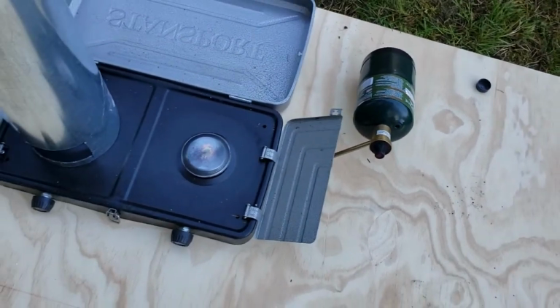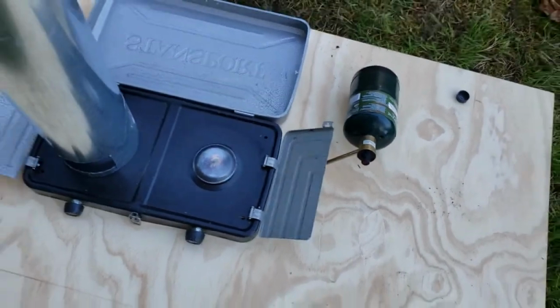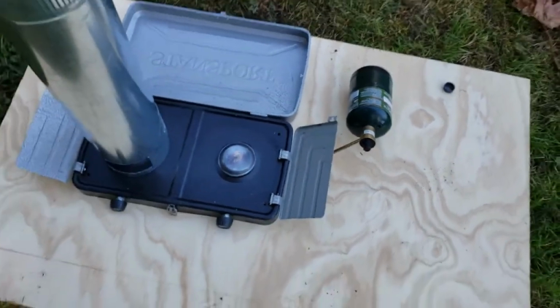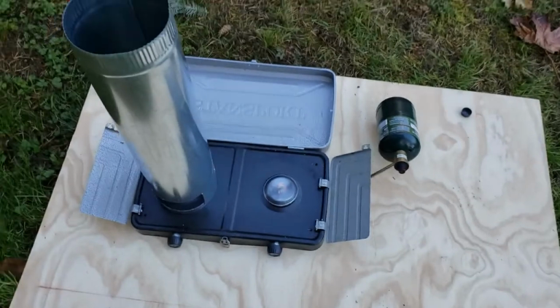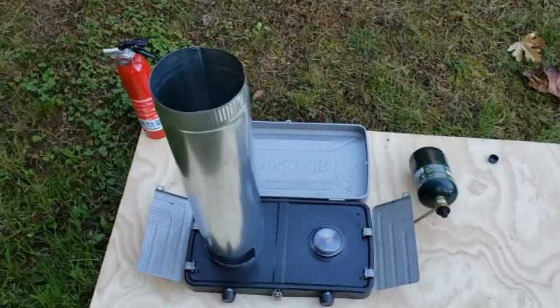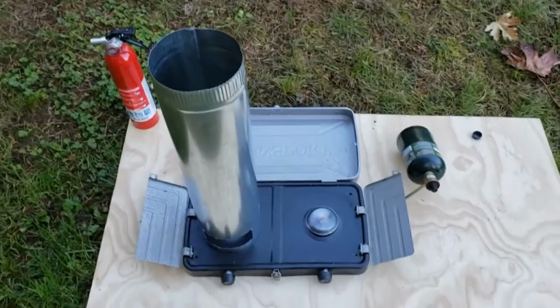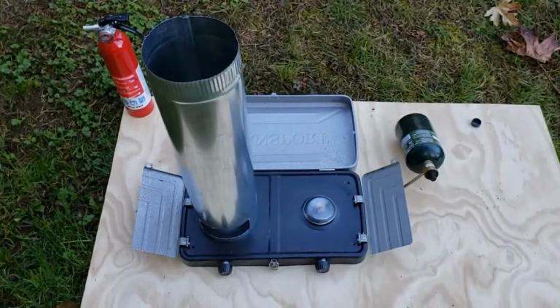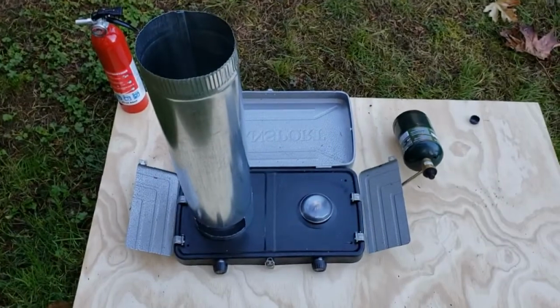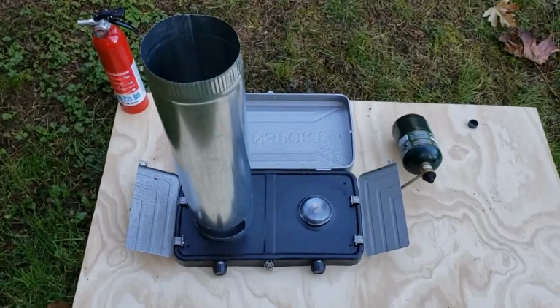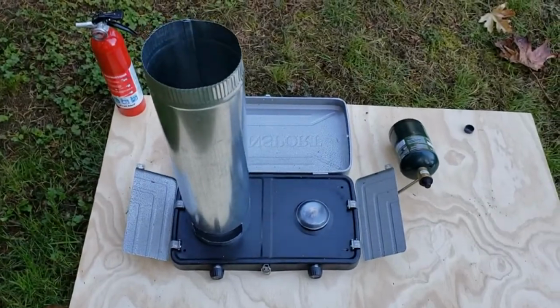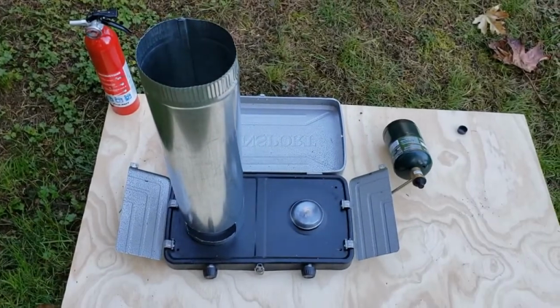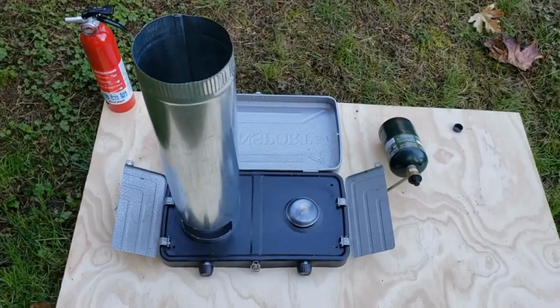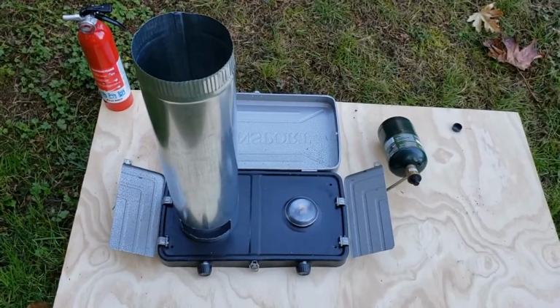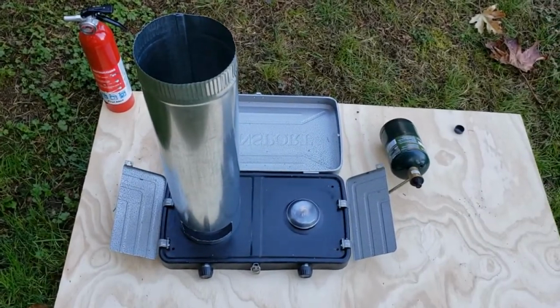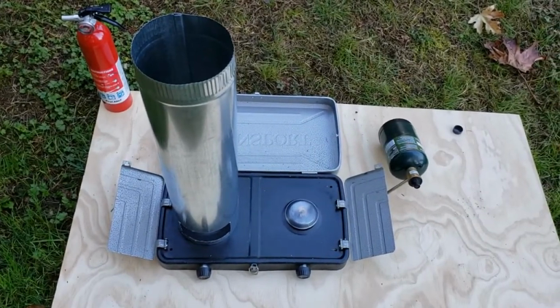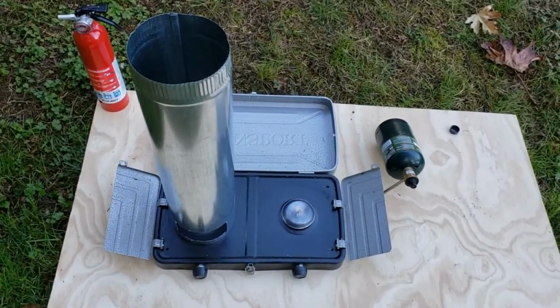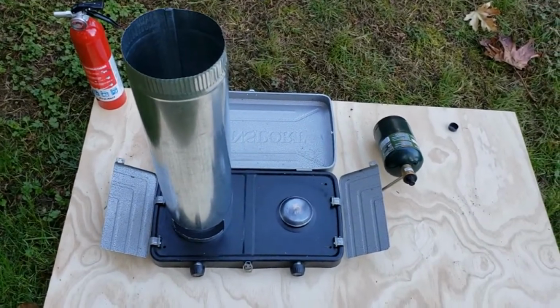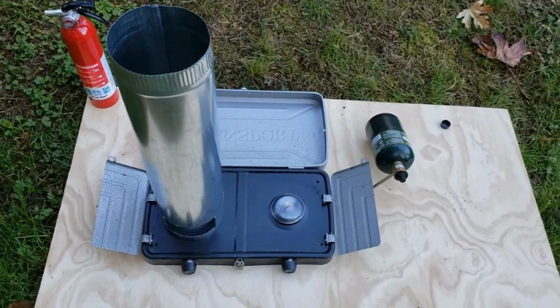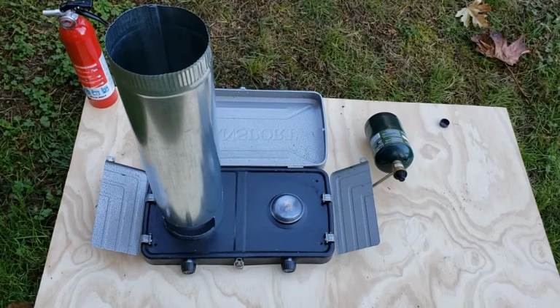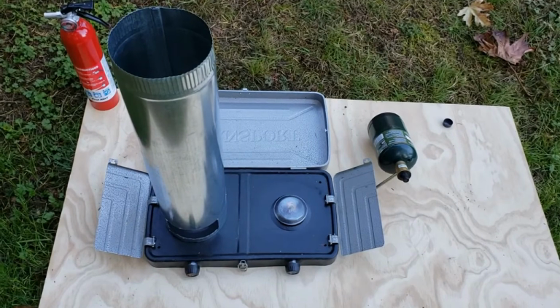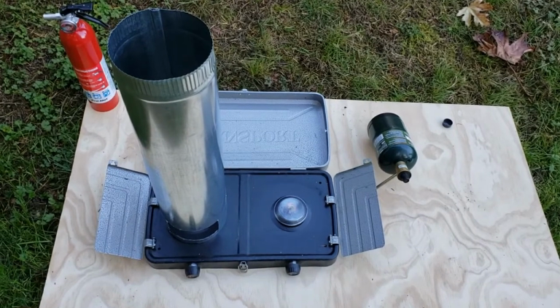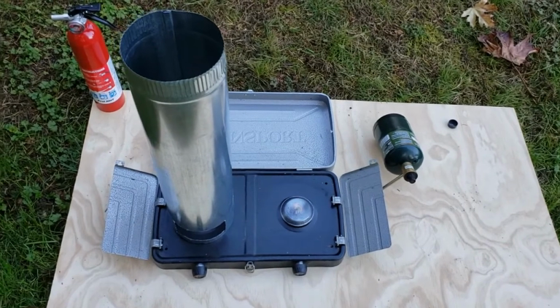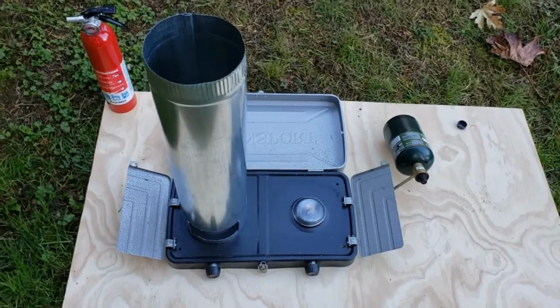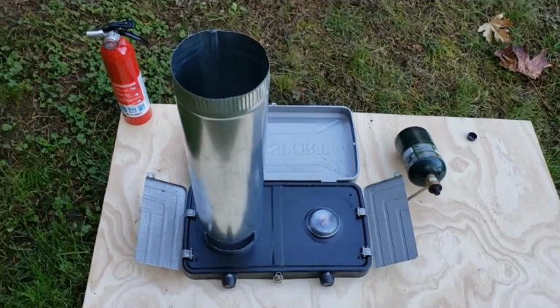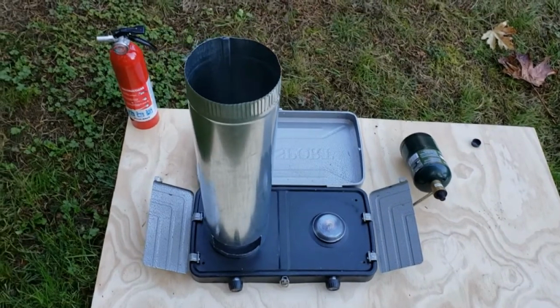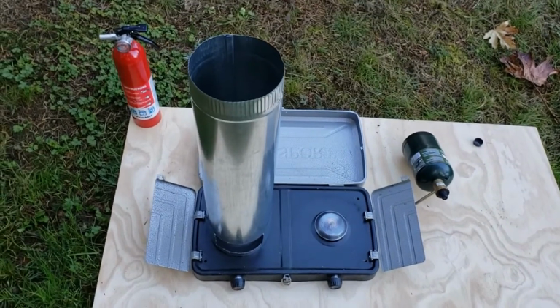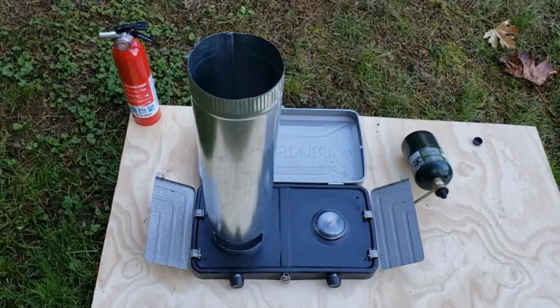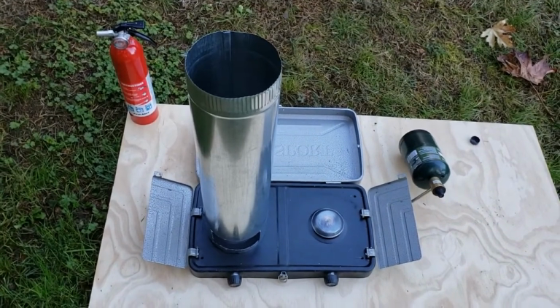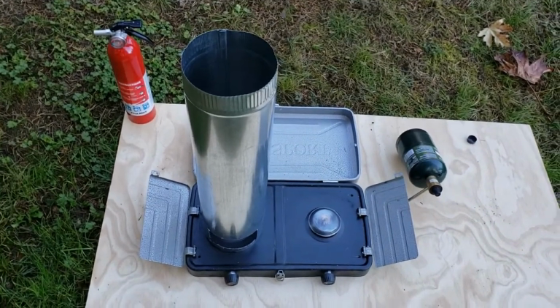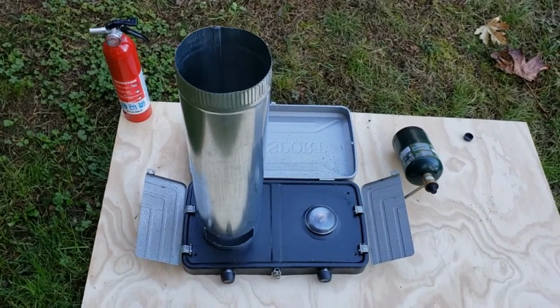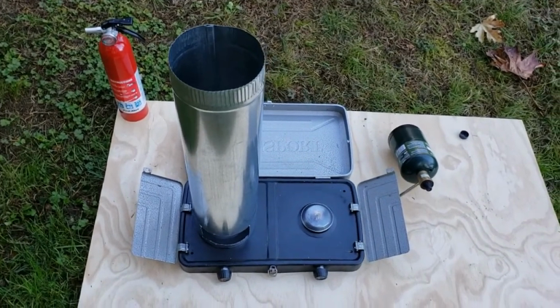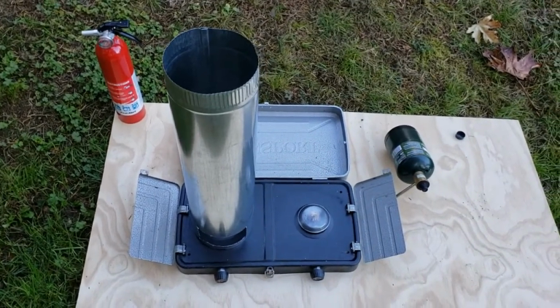Some of the checks I do beforehand: I double check to make sure all the knobs are in the off position and all the fittings are tight. I also keep a small fire extinguisher on hand.